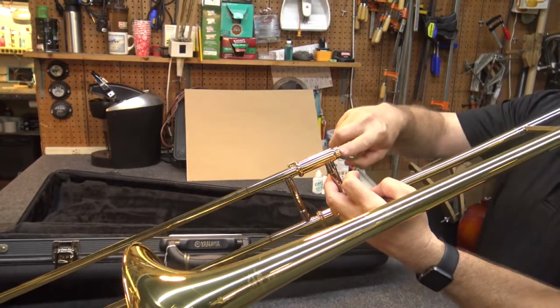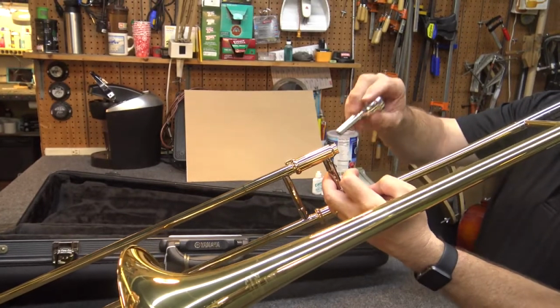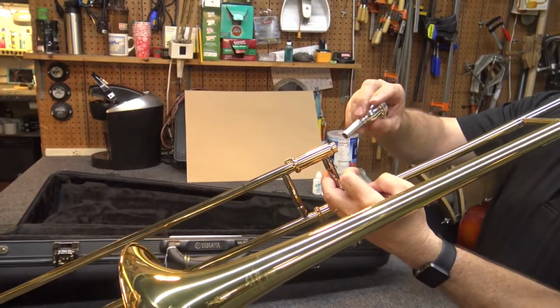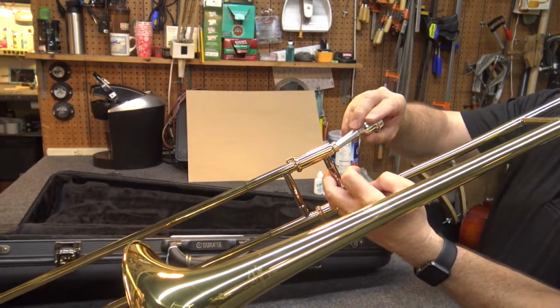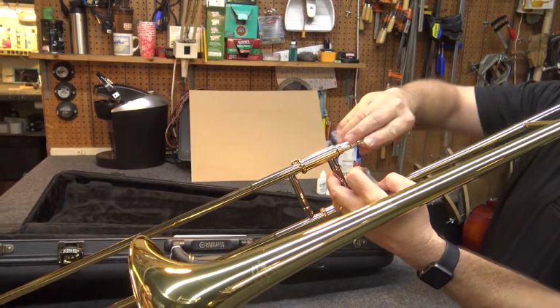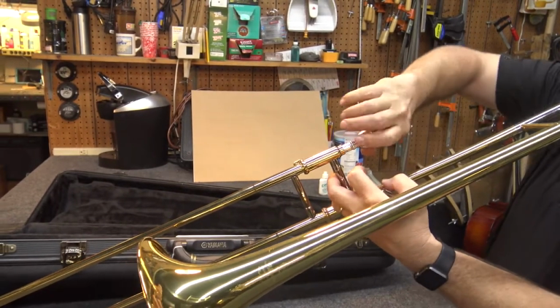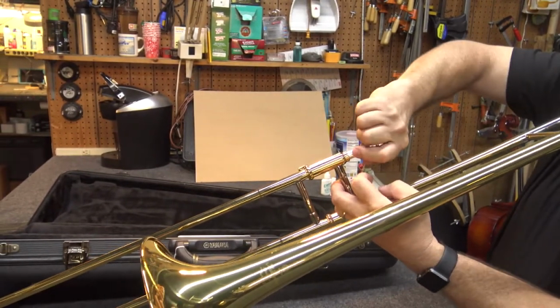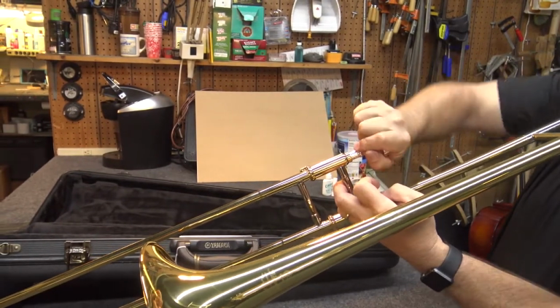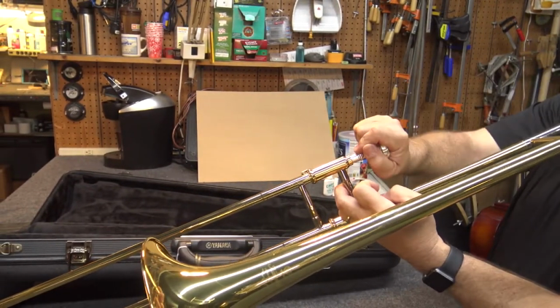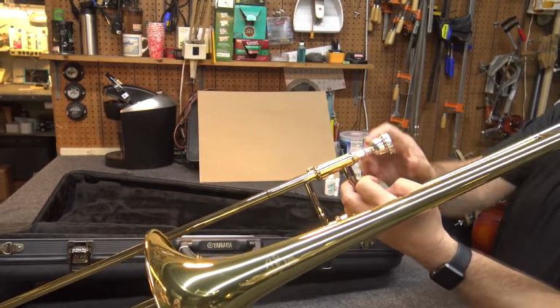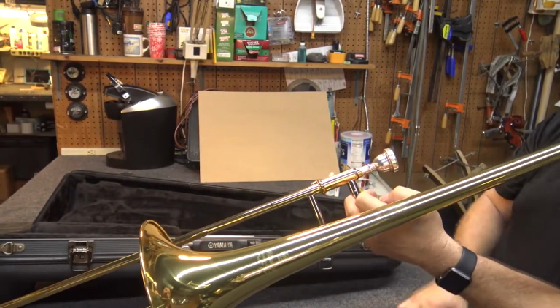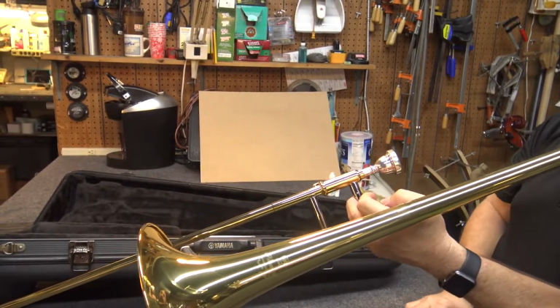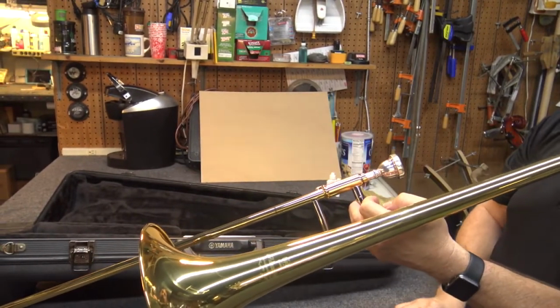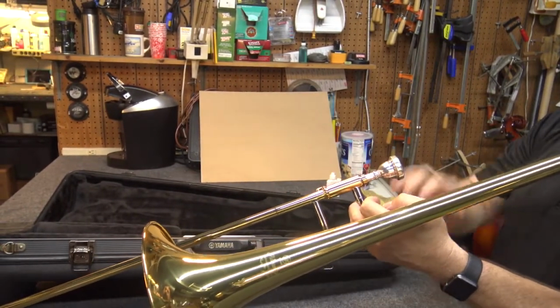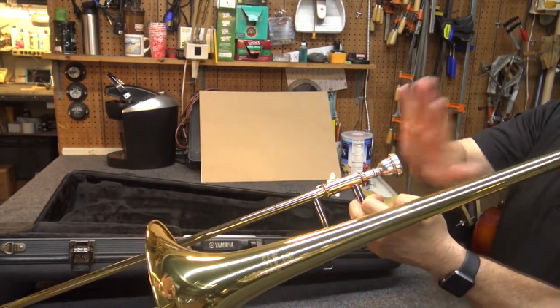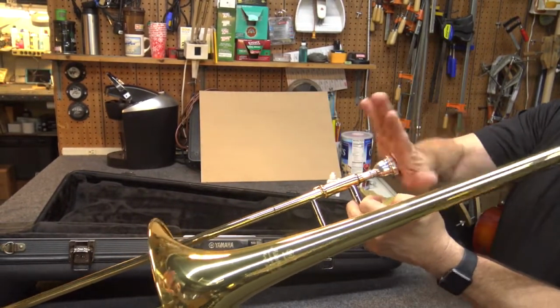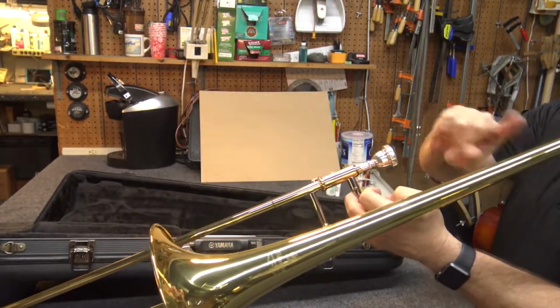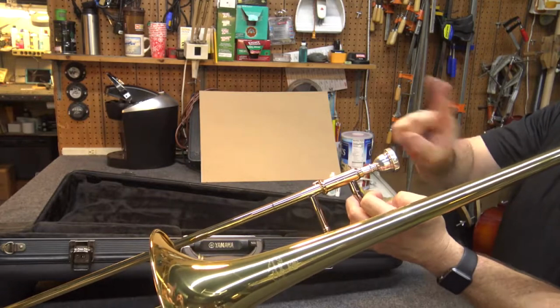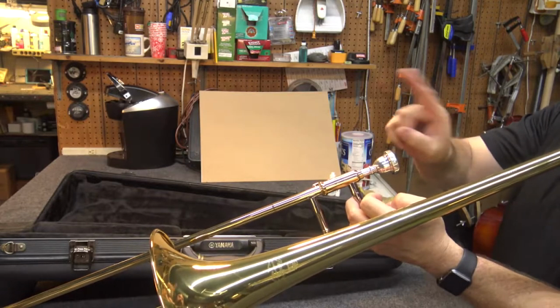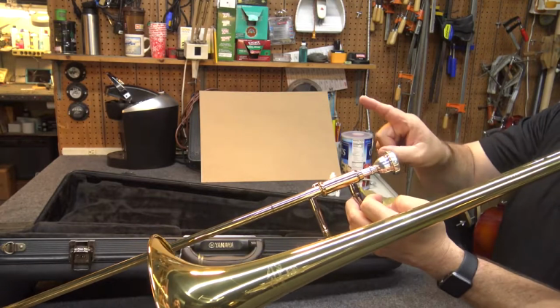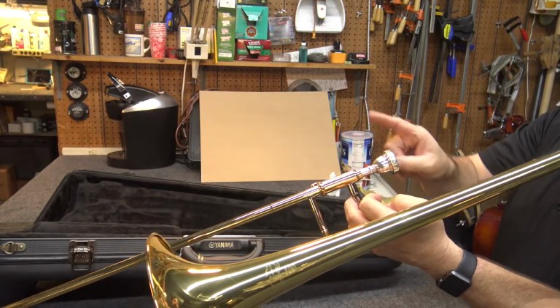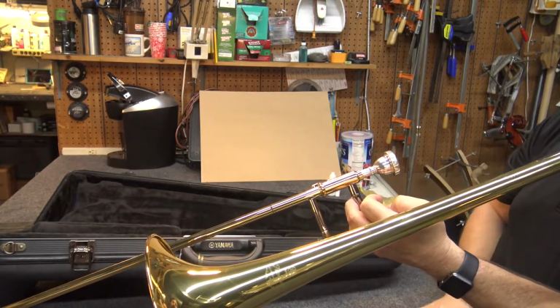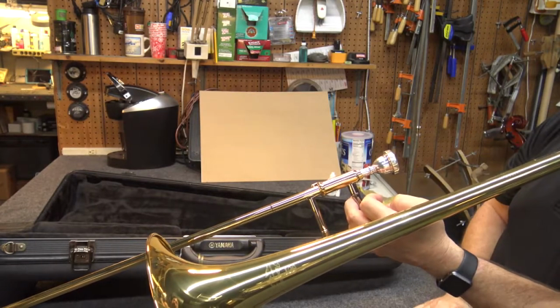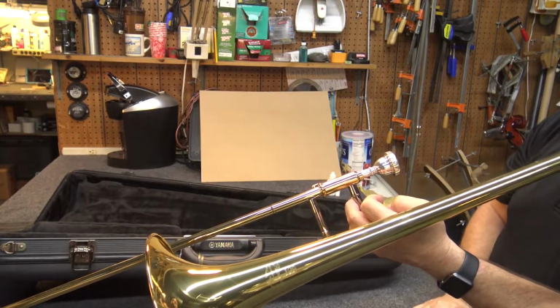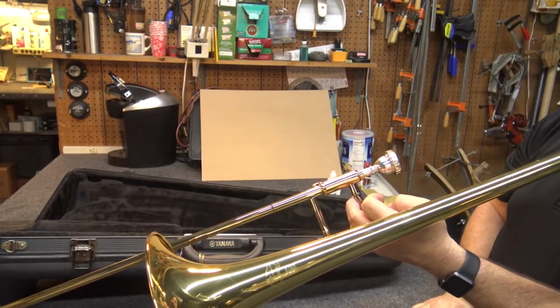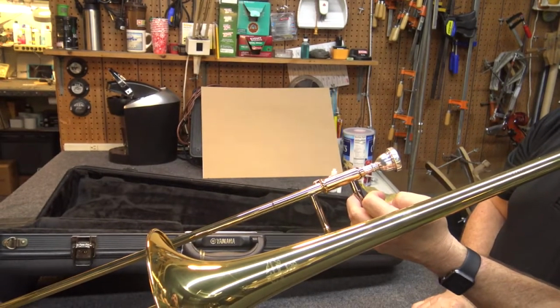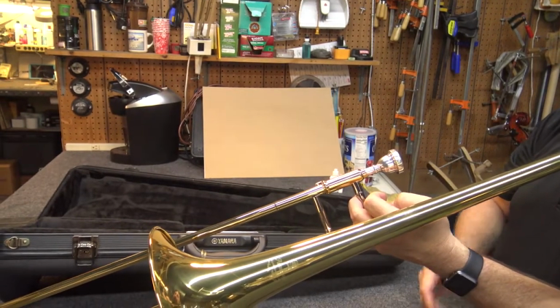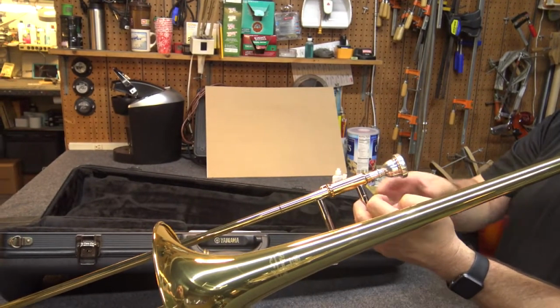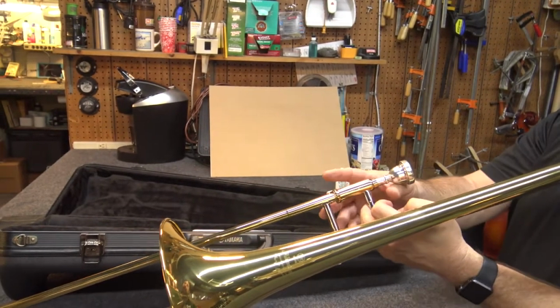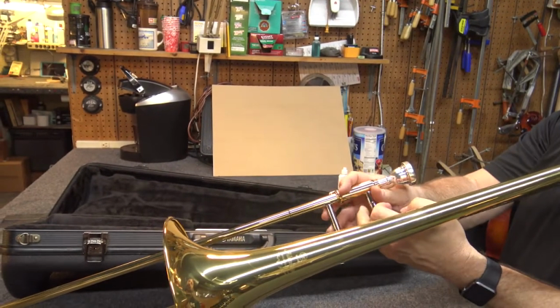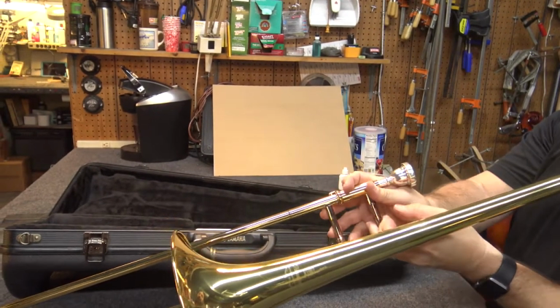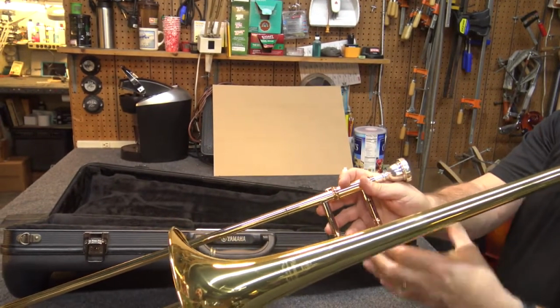Place the mouthpiece into the mouthpiece receiver and turn it to the right. Don't hit it or it may get stuck. If it does, bring it into us and we'll remove it for free.